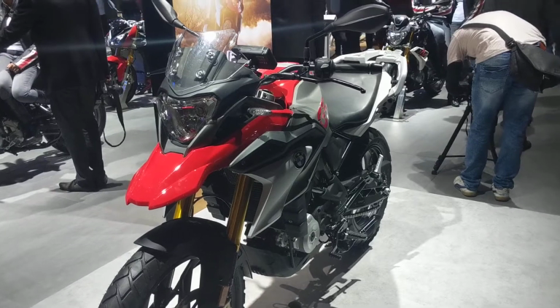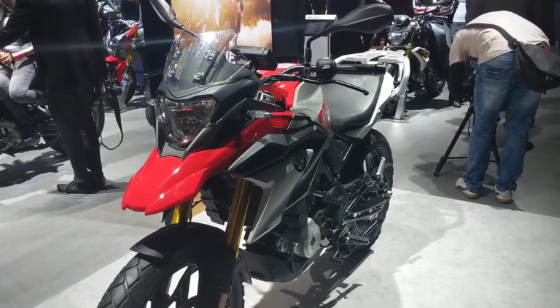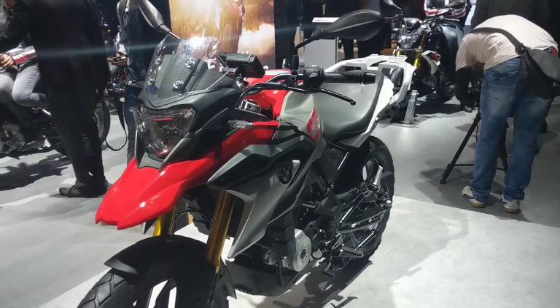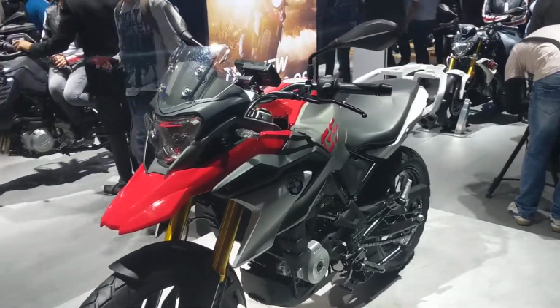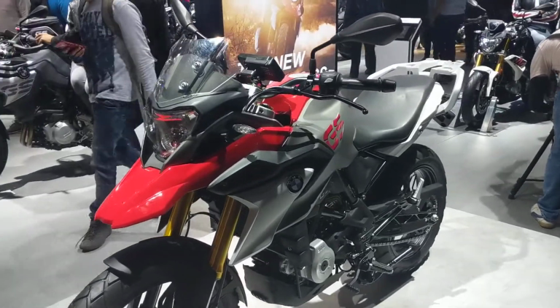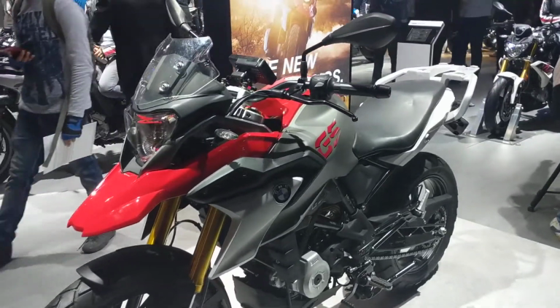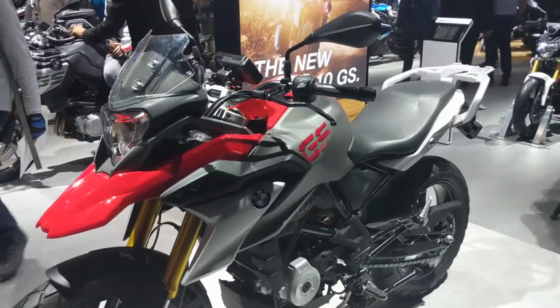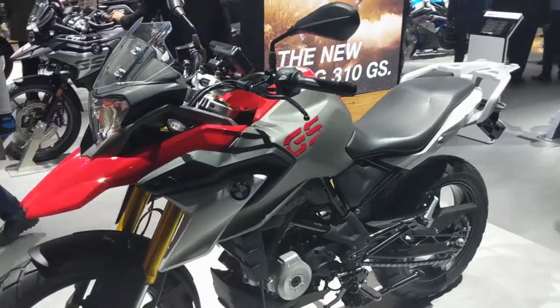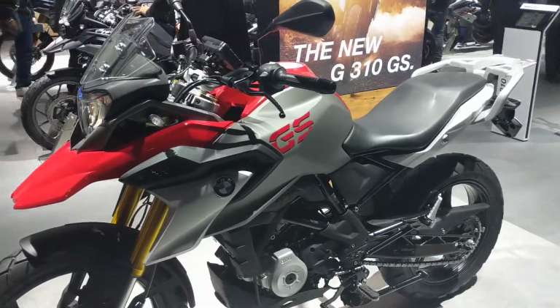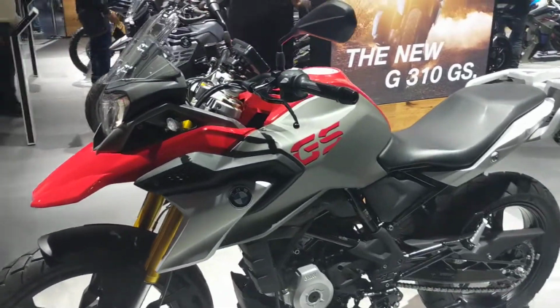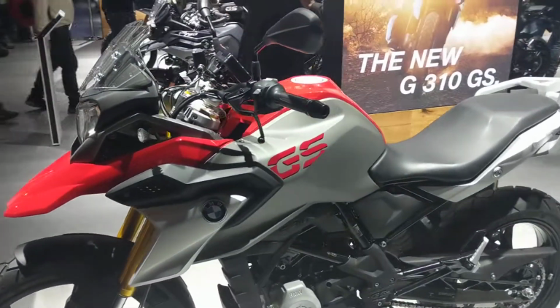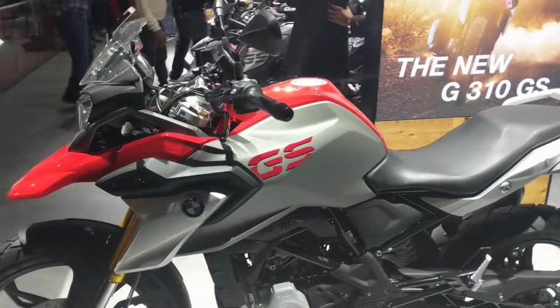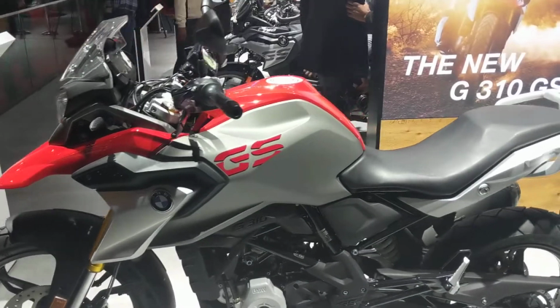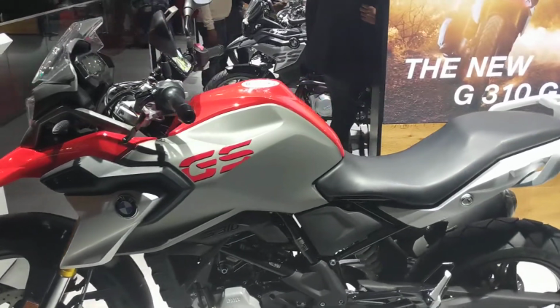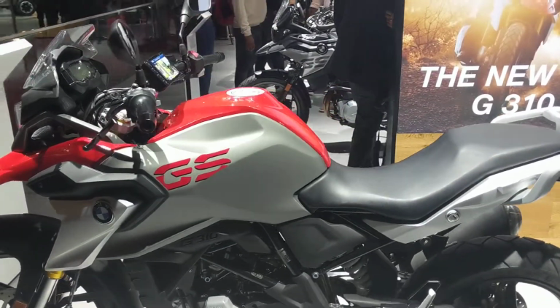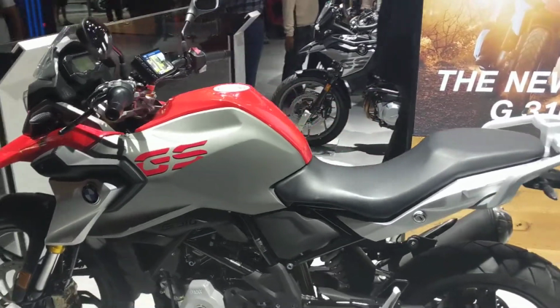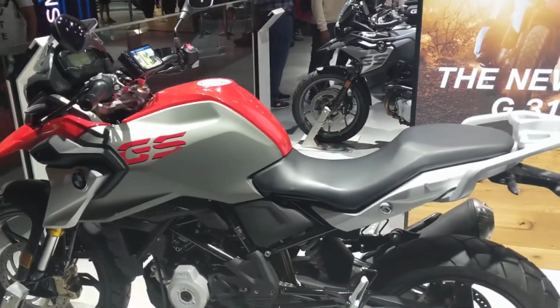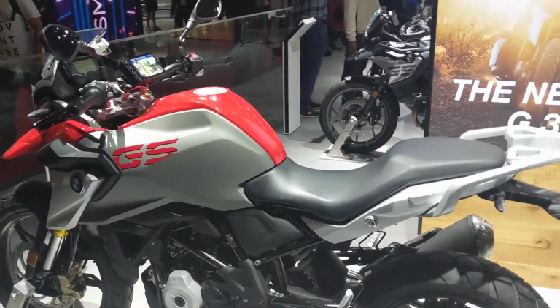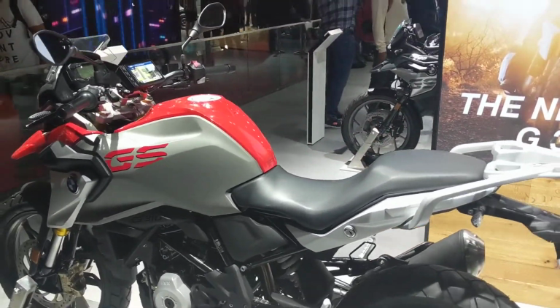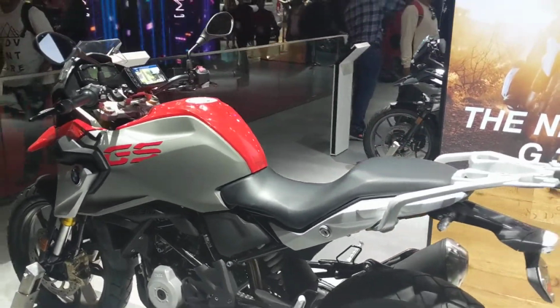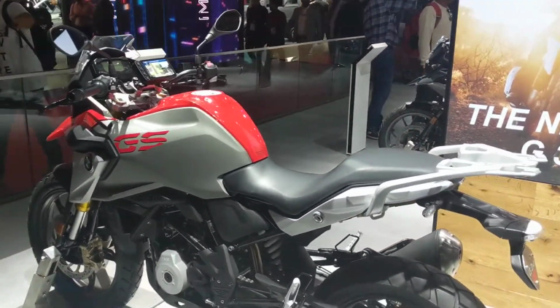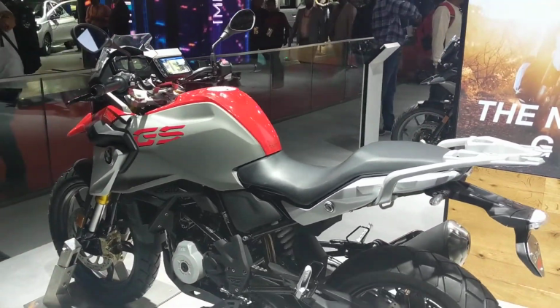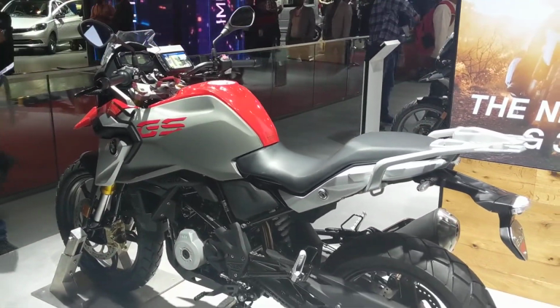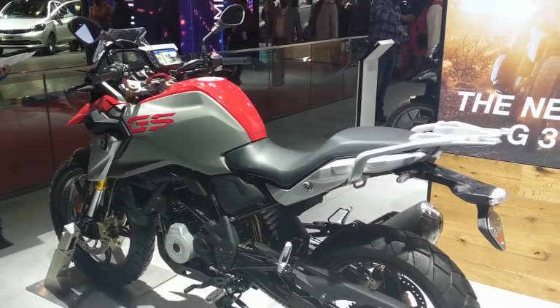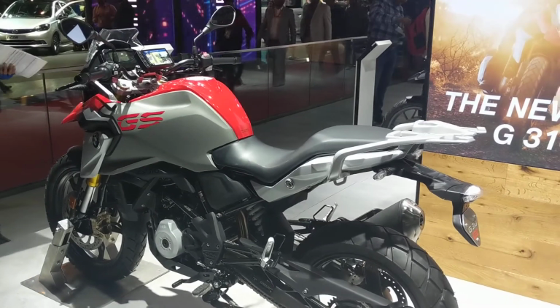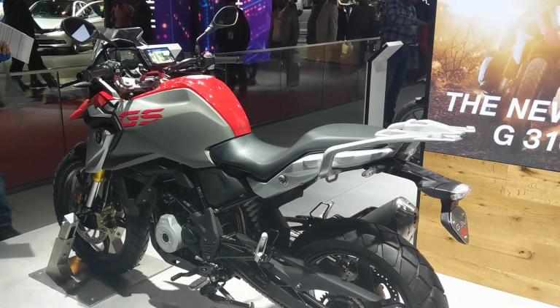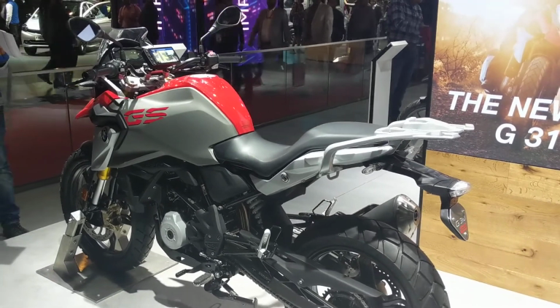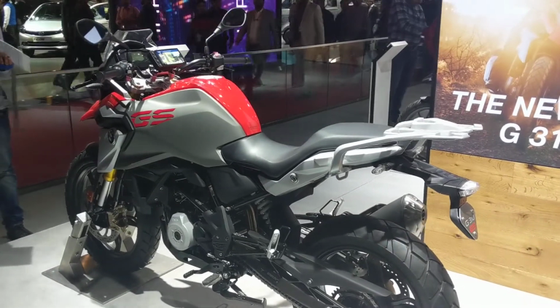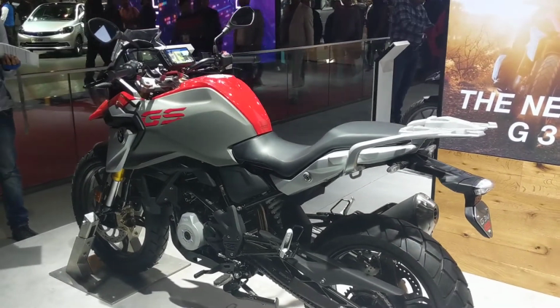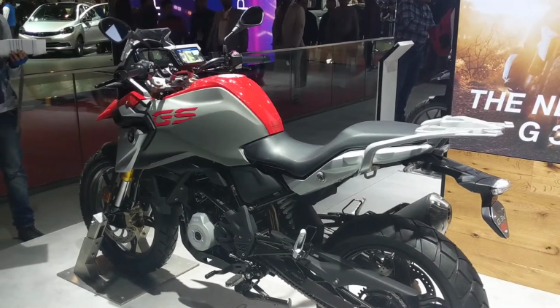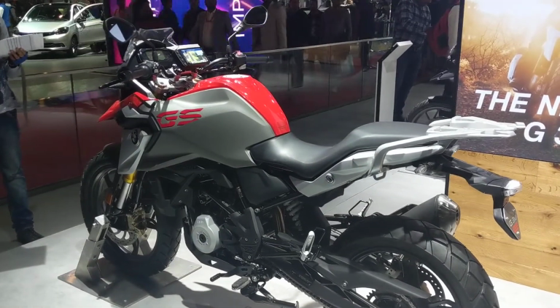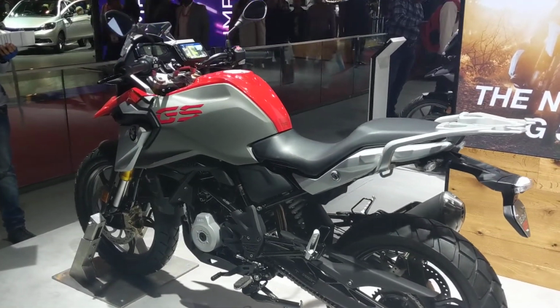So guys, what do I tell you about this bike that you already do not know? Well, for starters, BMW Motorrad has confirmed that they will launch this in India sometime this year along with its naked sibling.